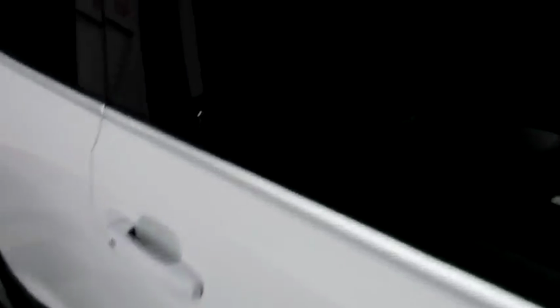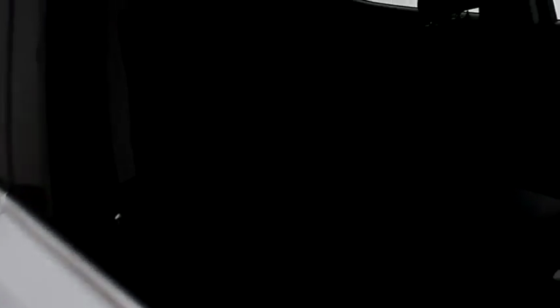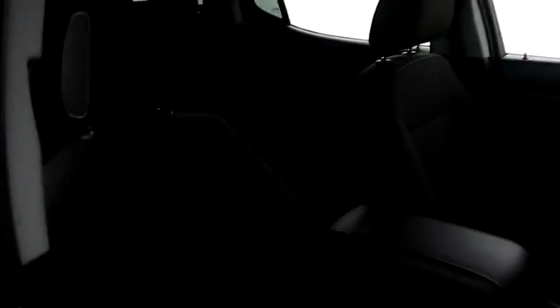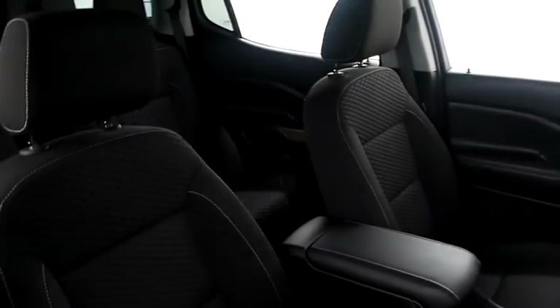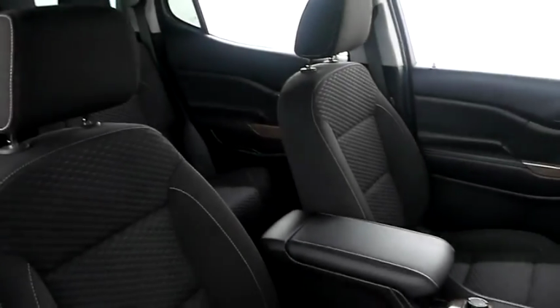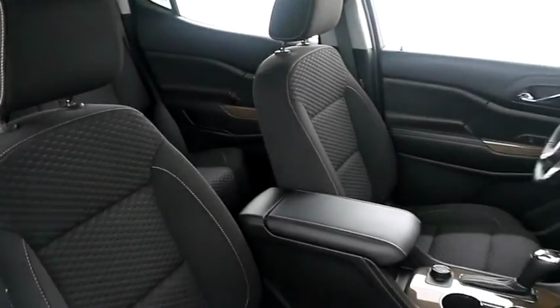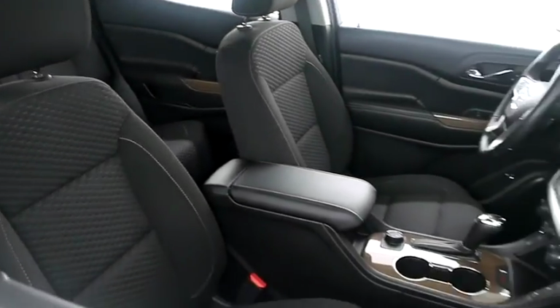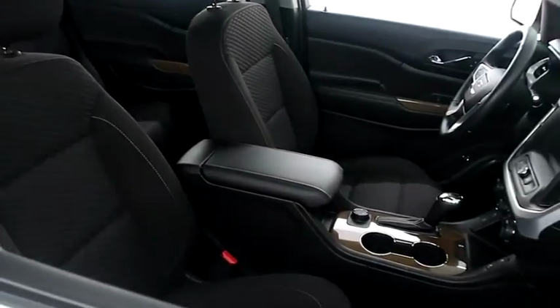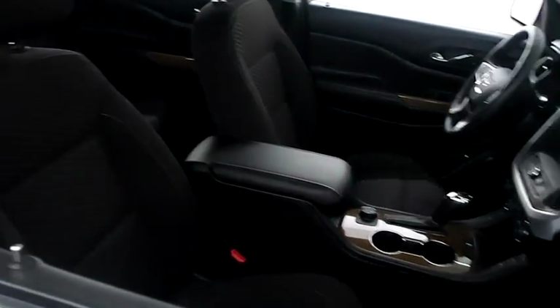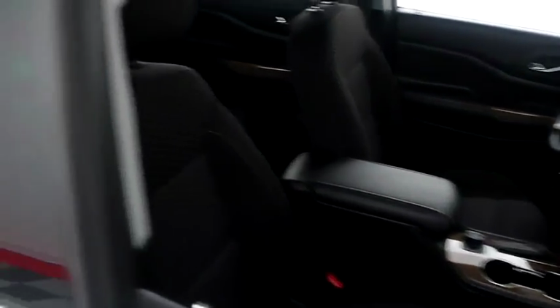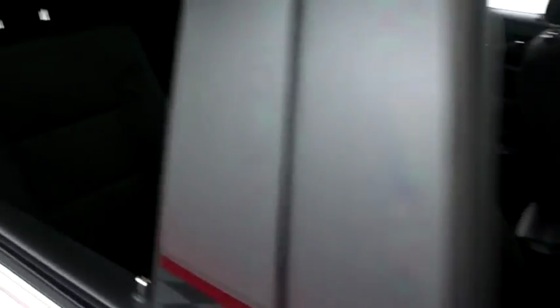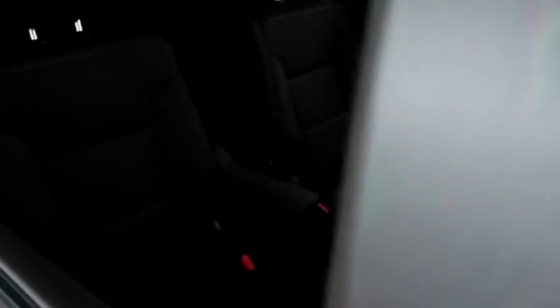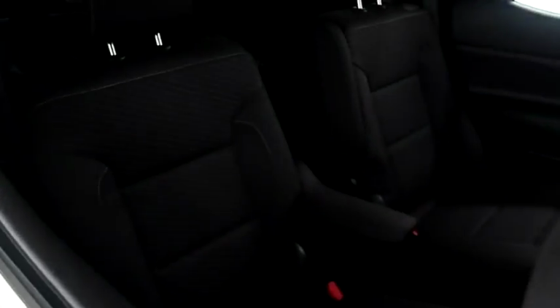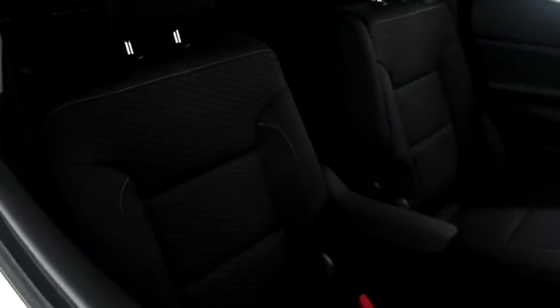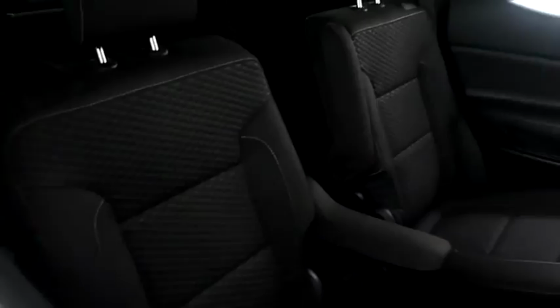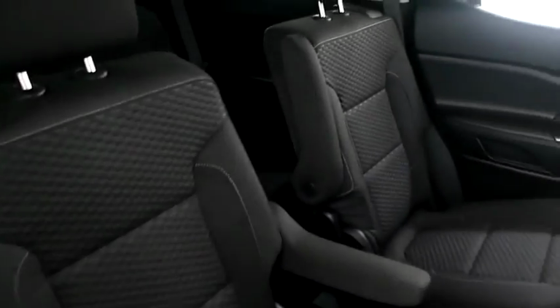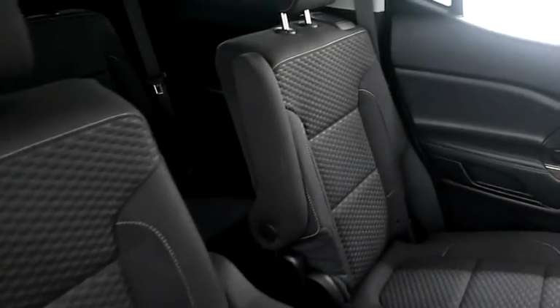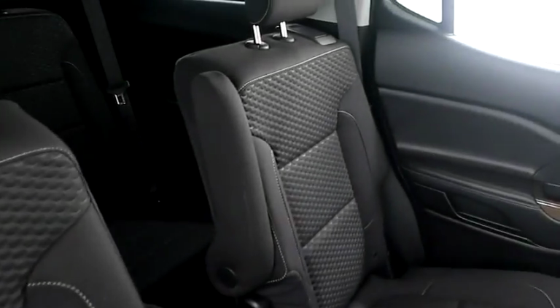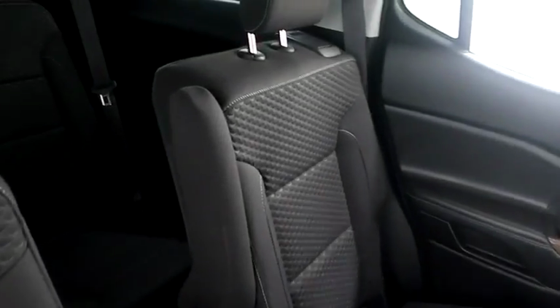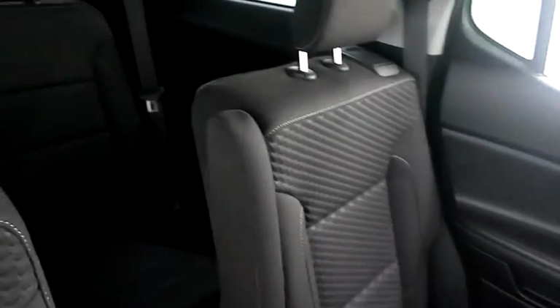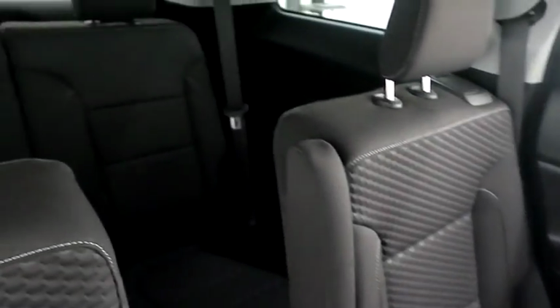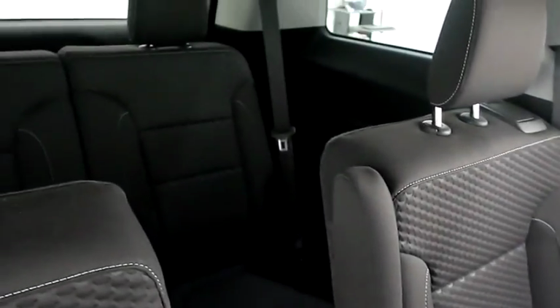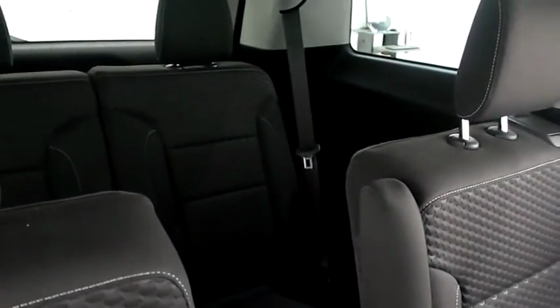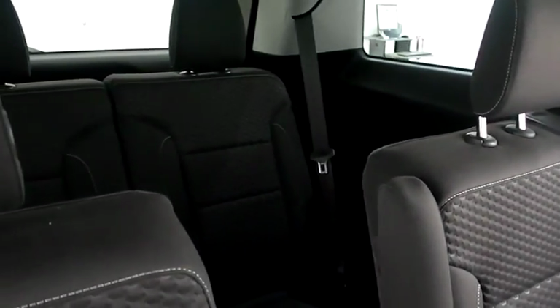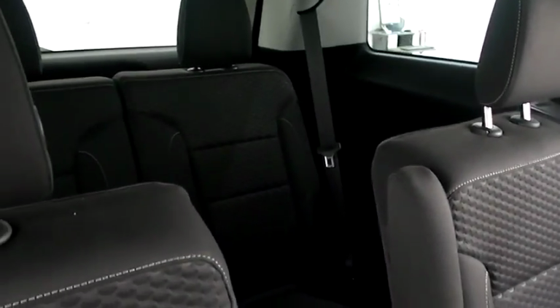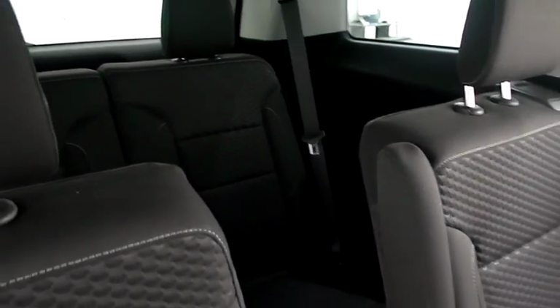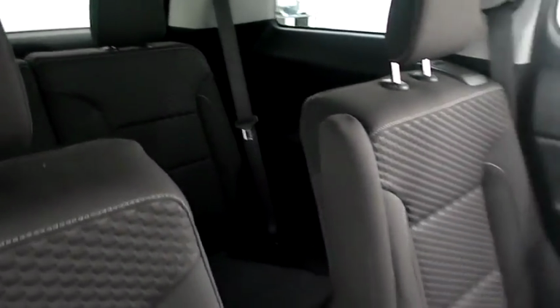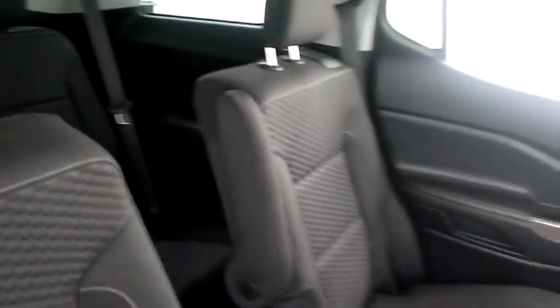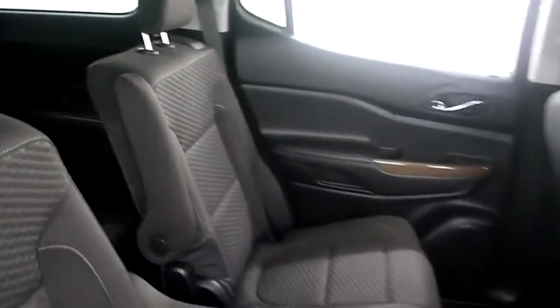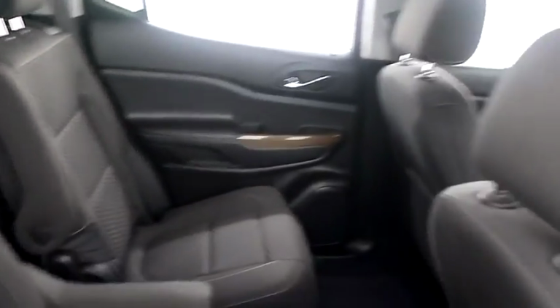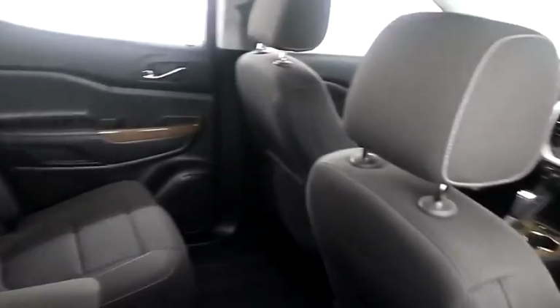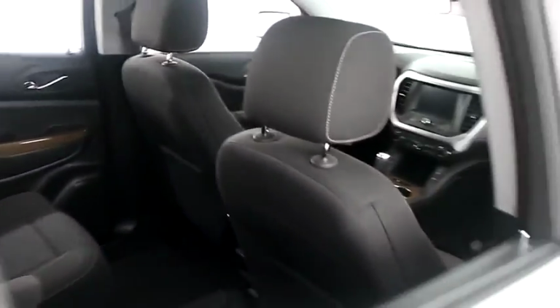Inside, cloth interior — seats are clean all the way throughout. Second row bucket and third row bench seating, so plenty of room for the whole family.